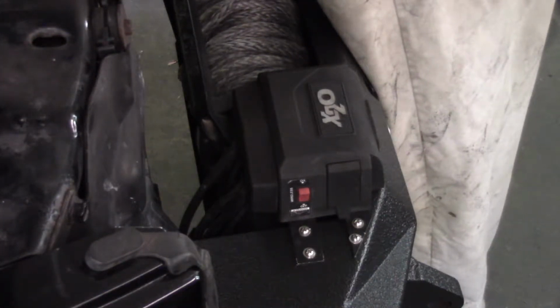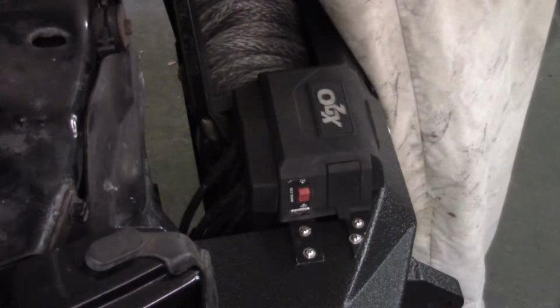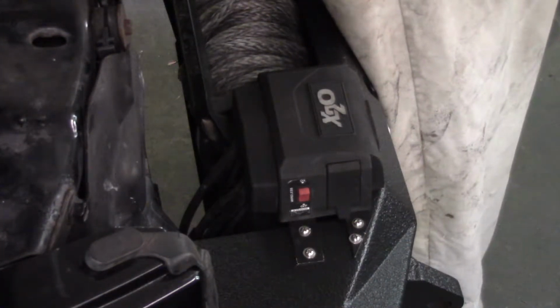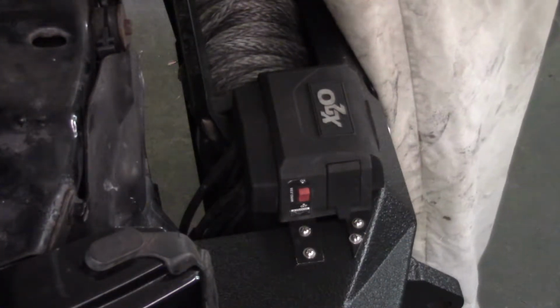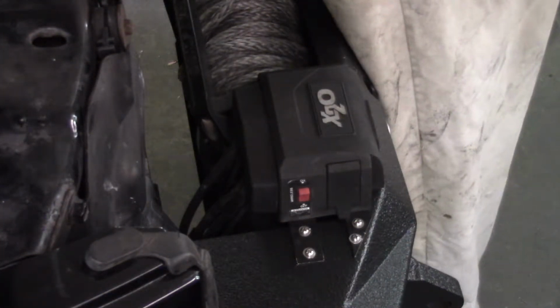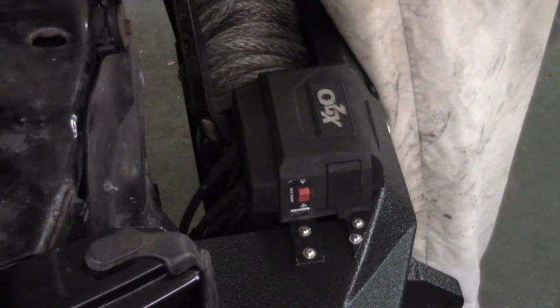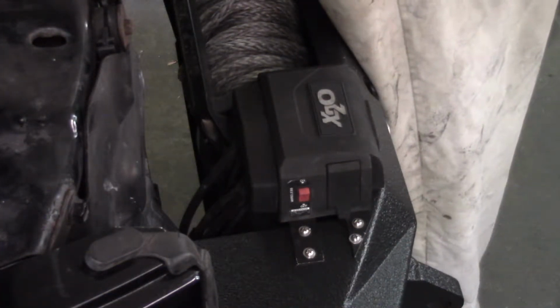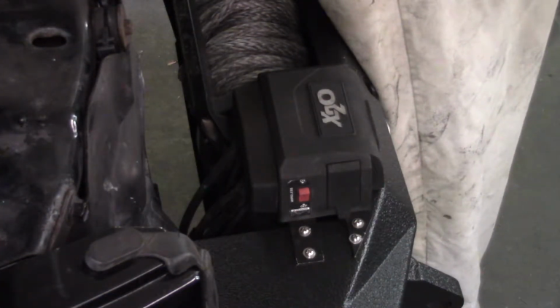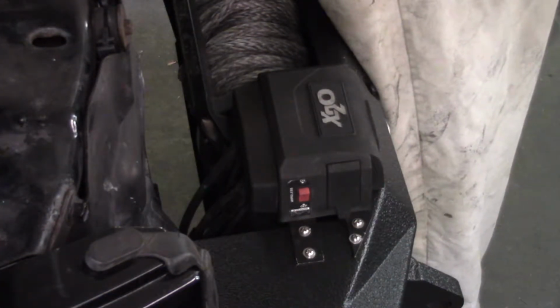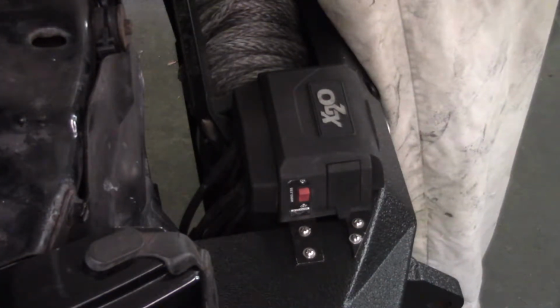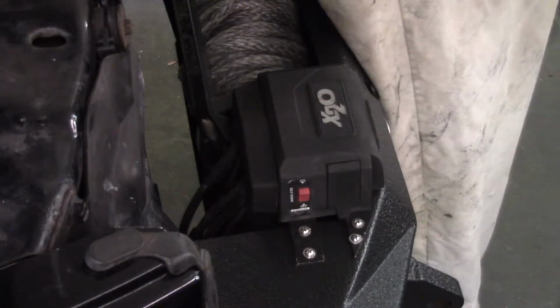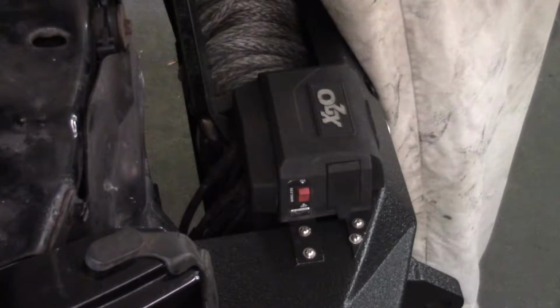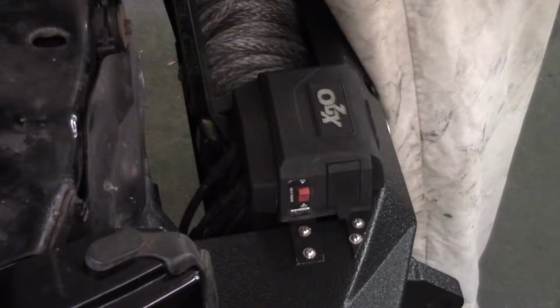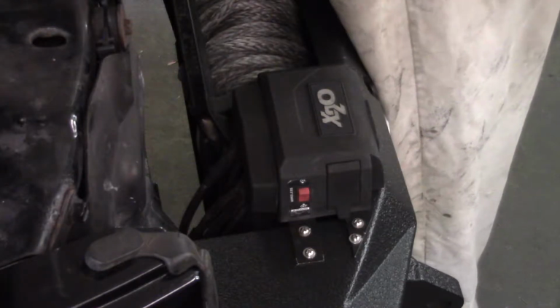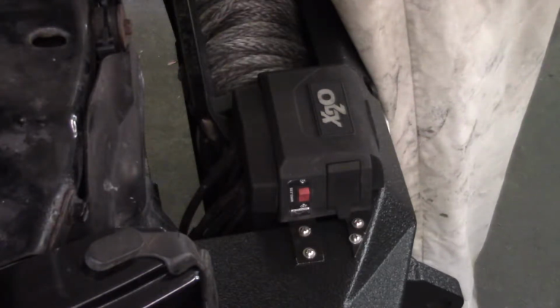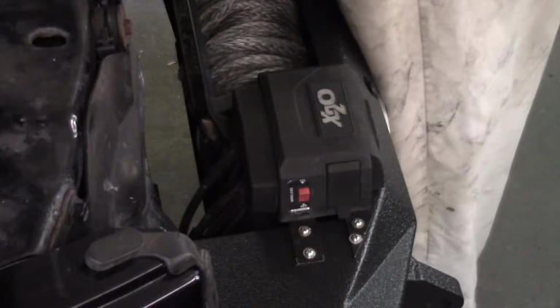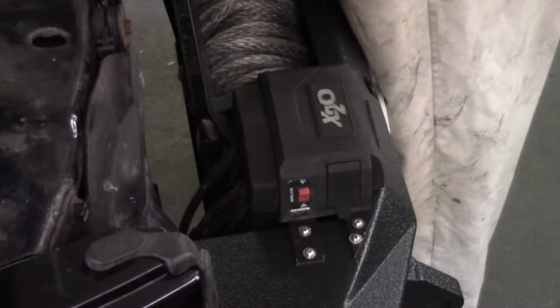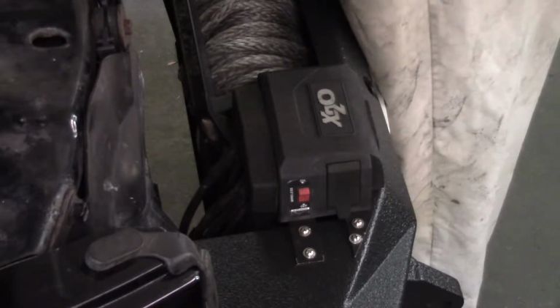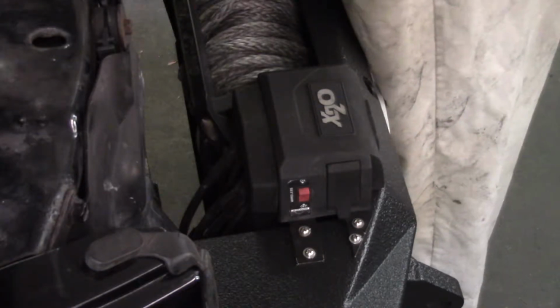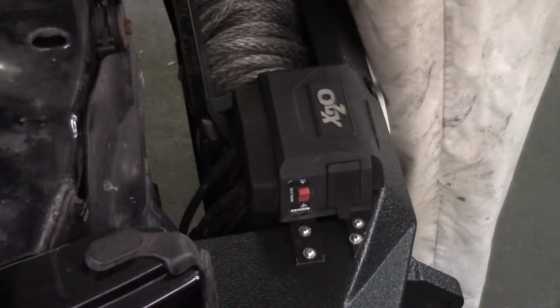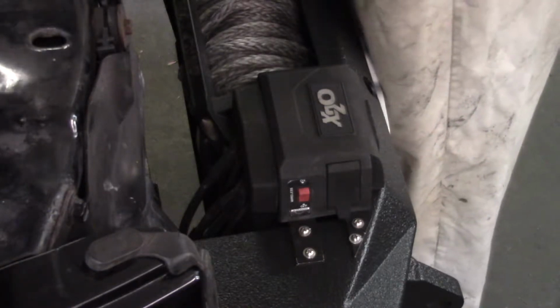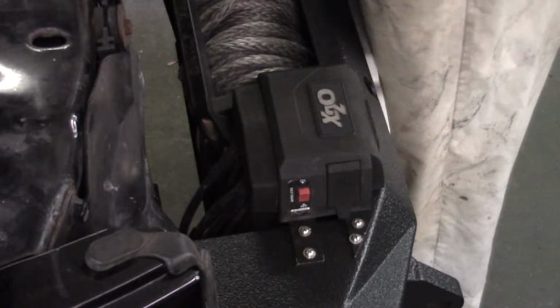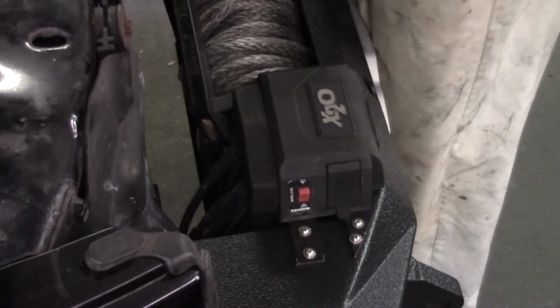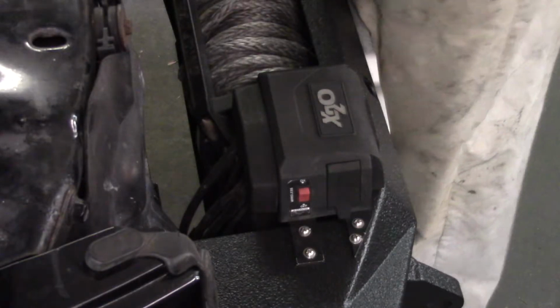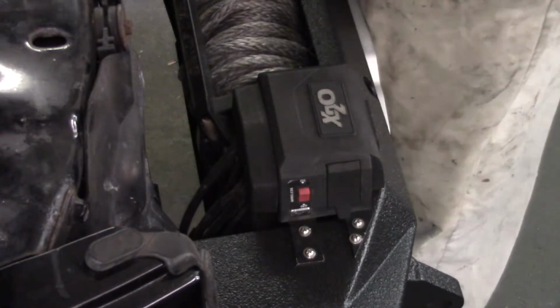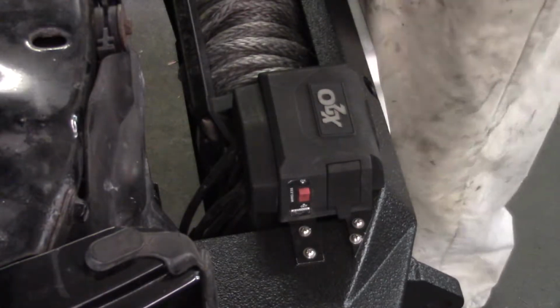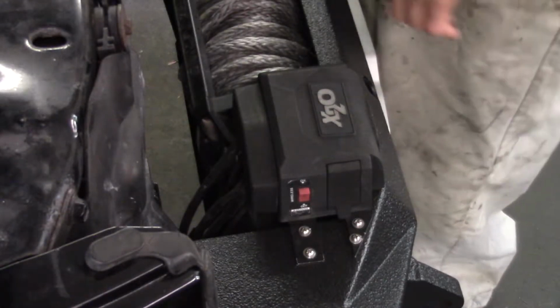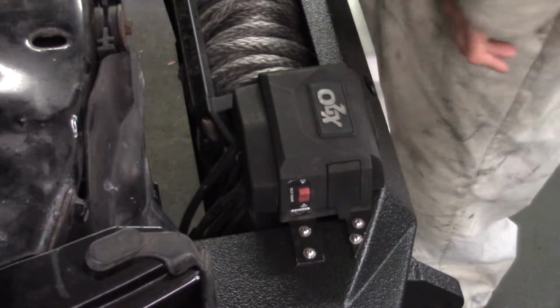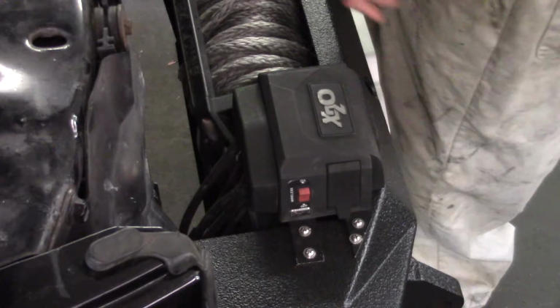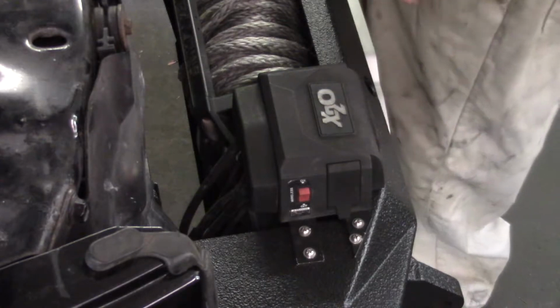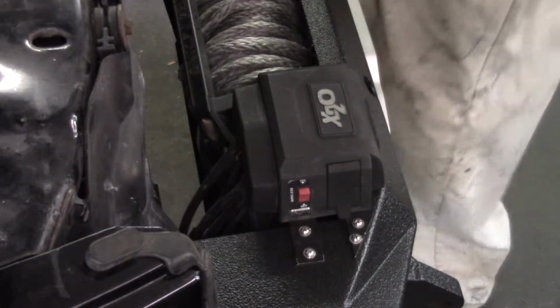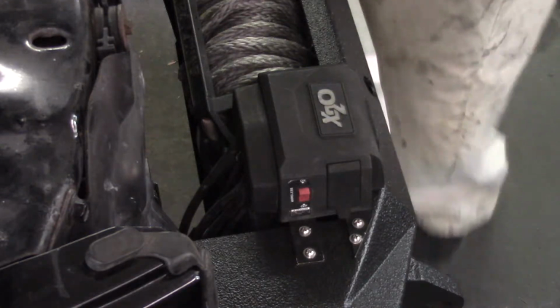The very first thing I need to do with this project is disconnect this power line coming from the positive line on my battery. I need to take this control box off completely.